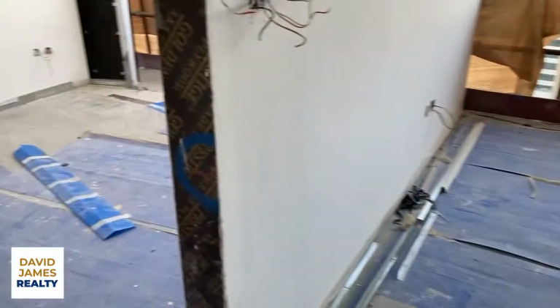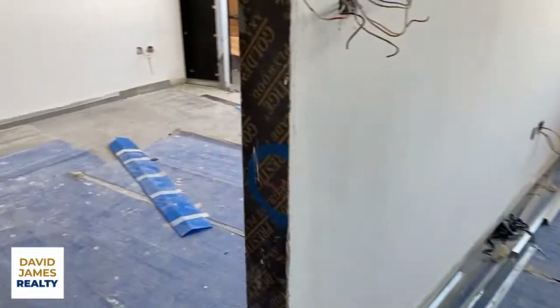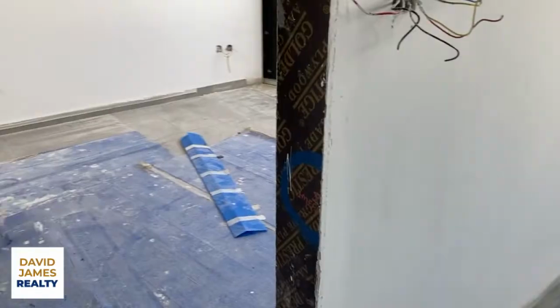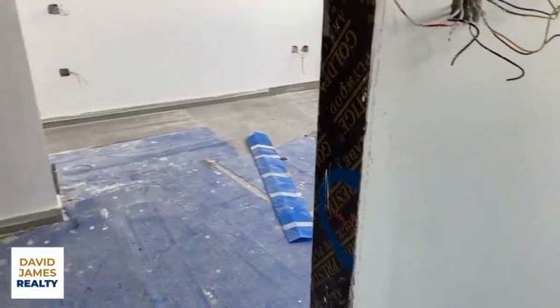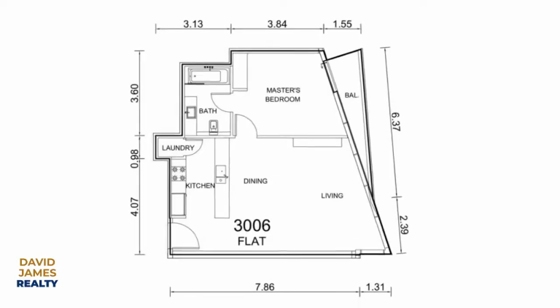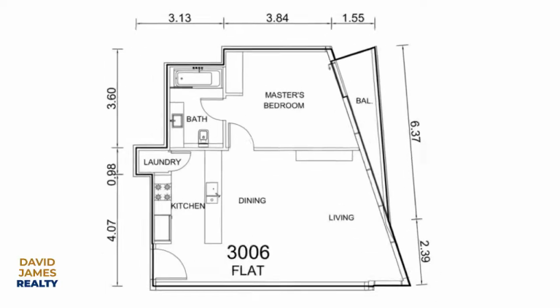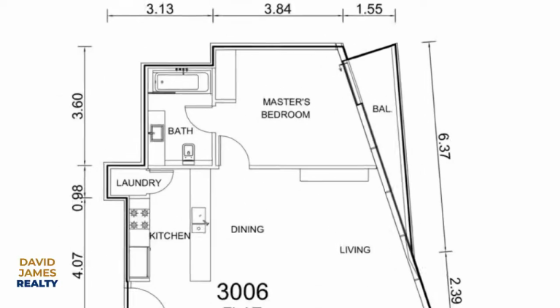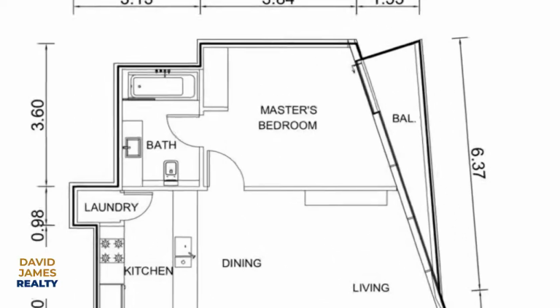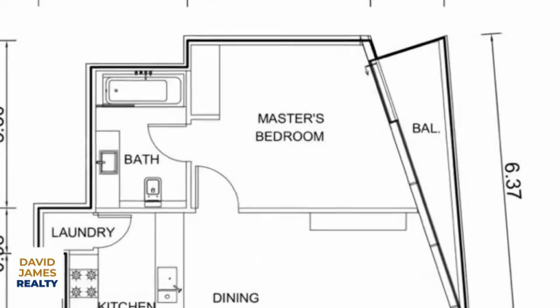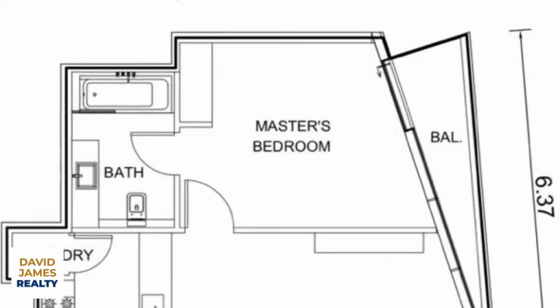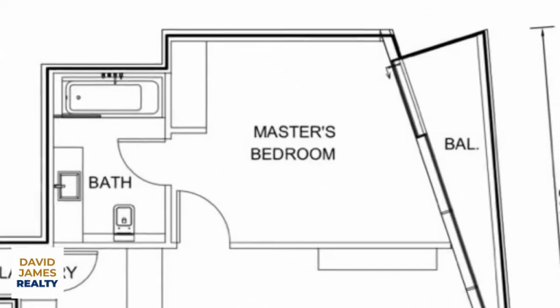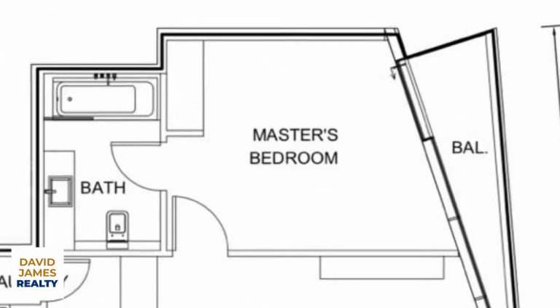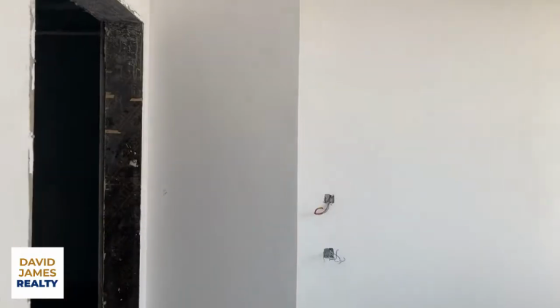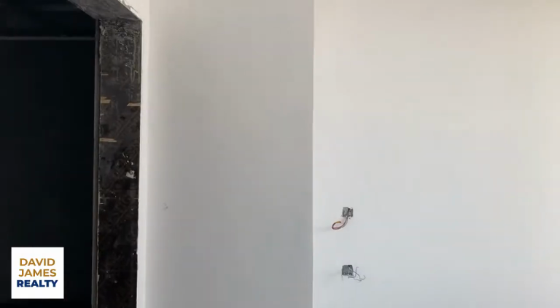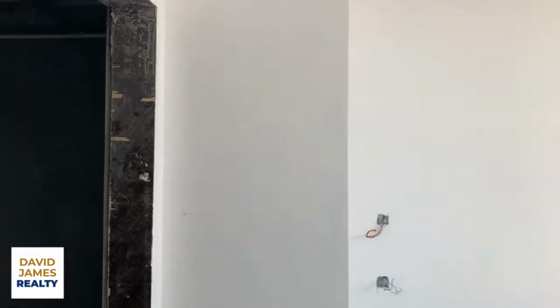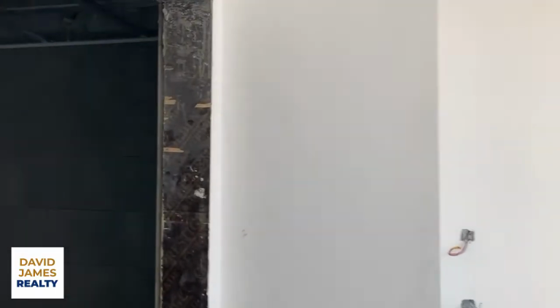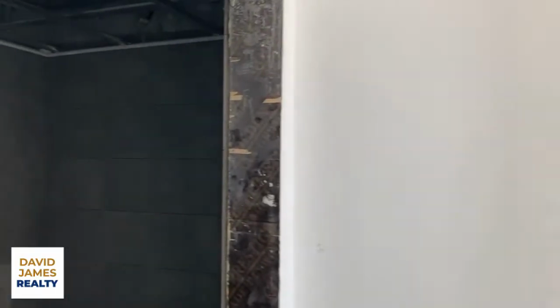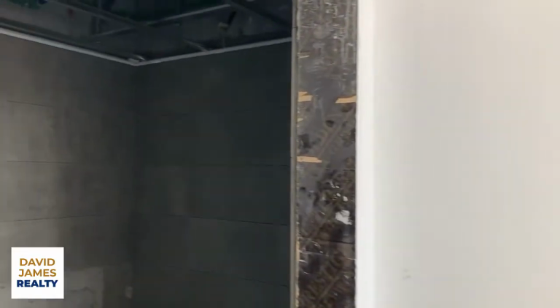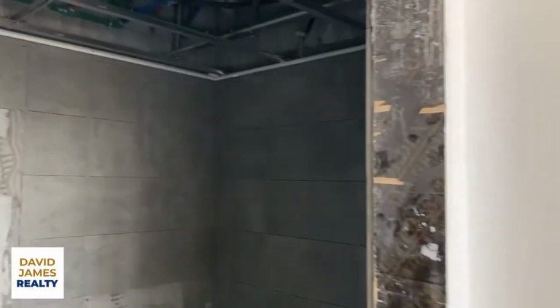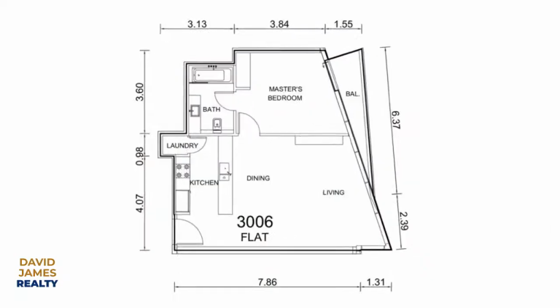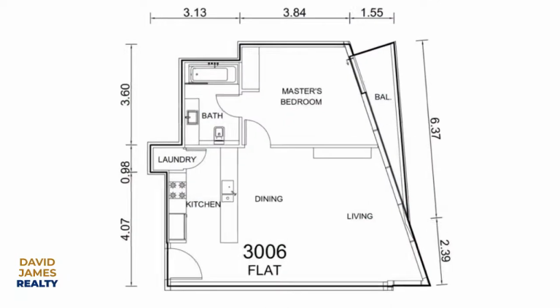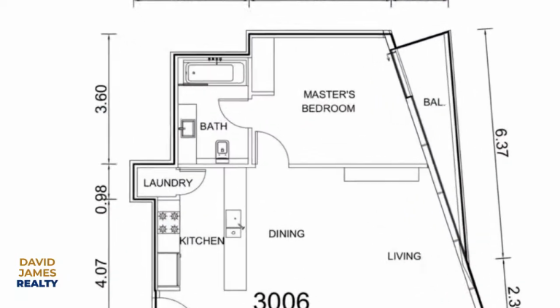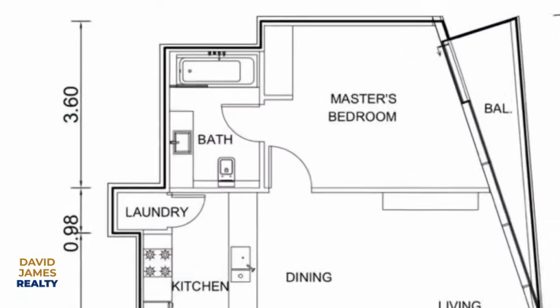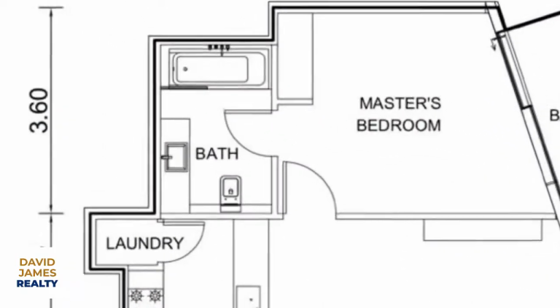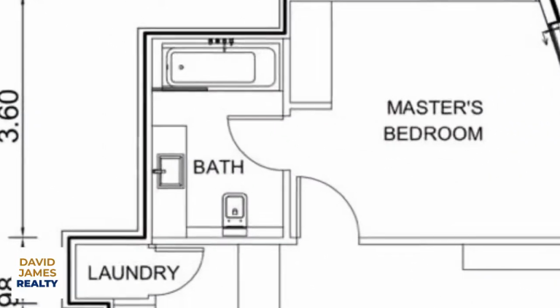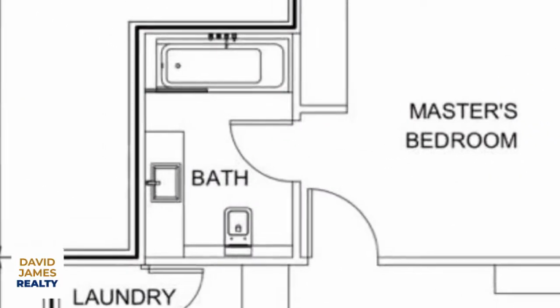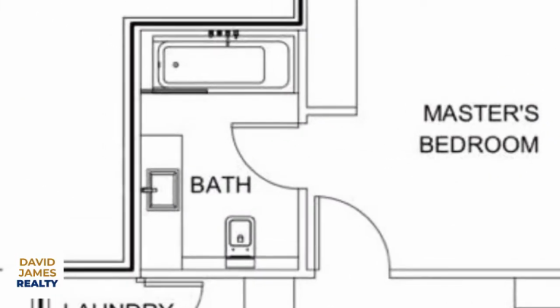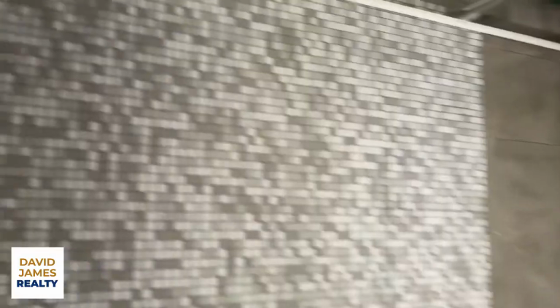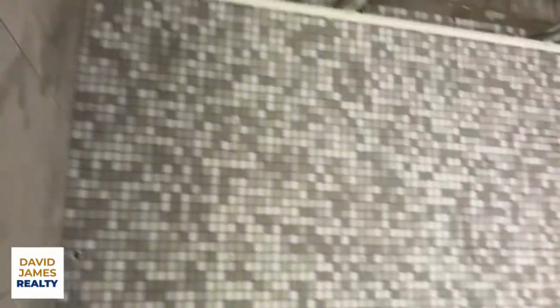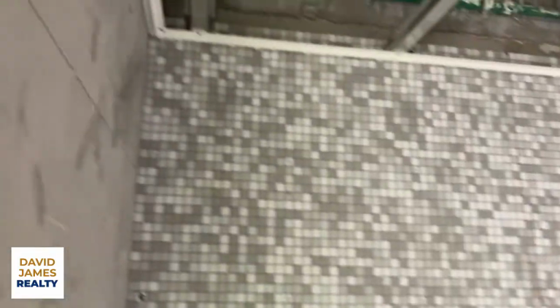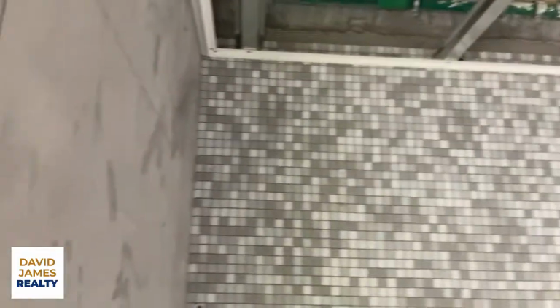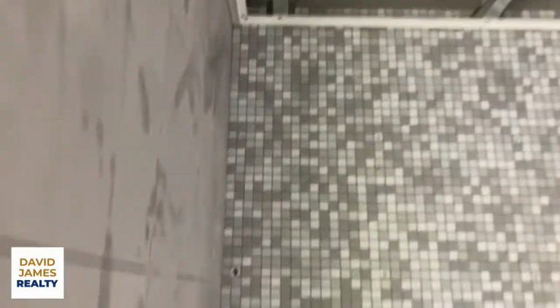Bedroom is here. A great base in Dubai, a great investor's unit. En suite bathroom — massive en suite bathroom for the one bed apartment in Dubai Marina.